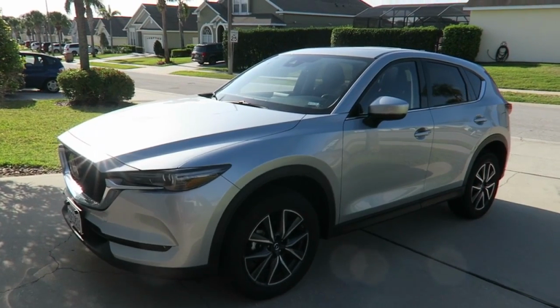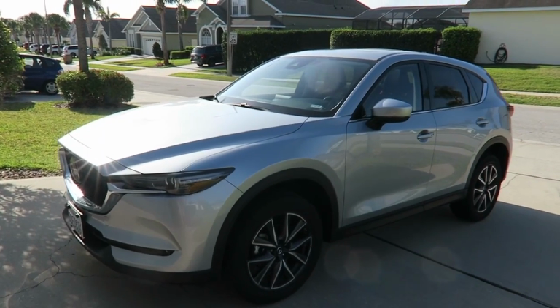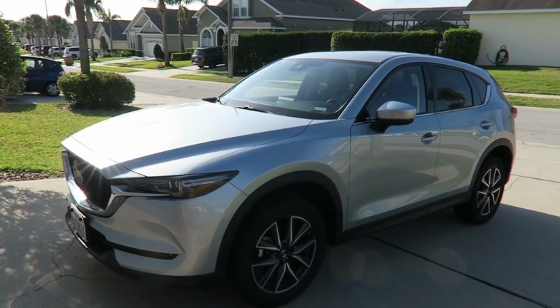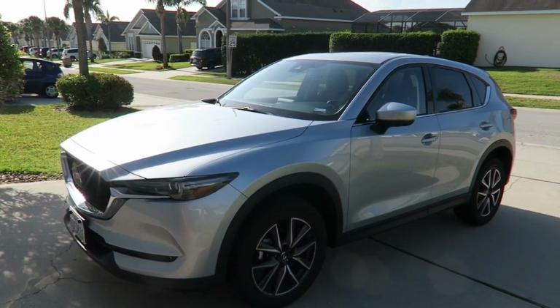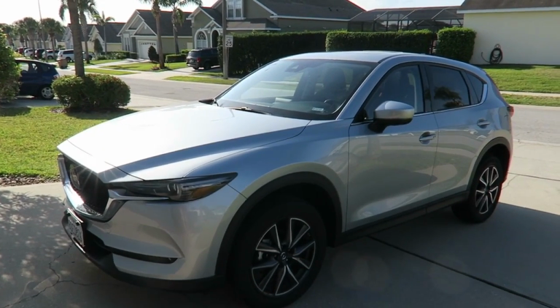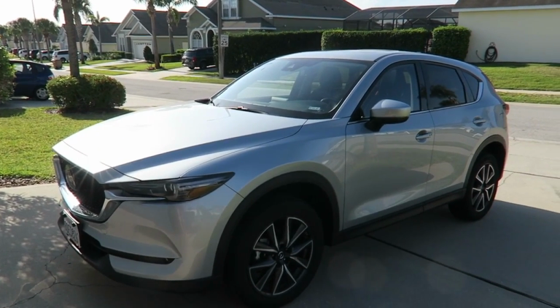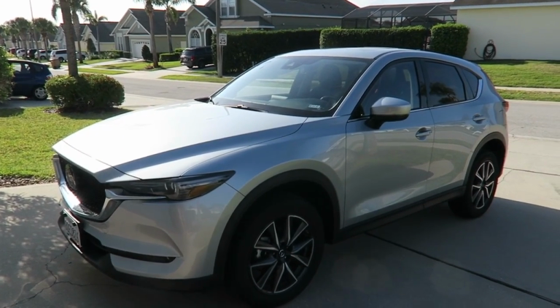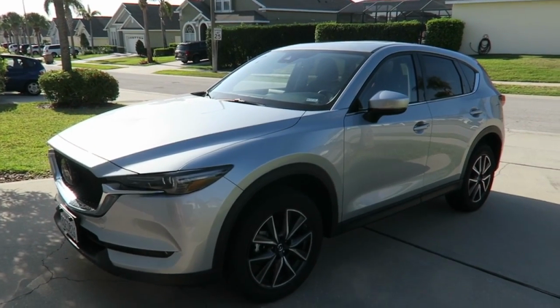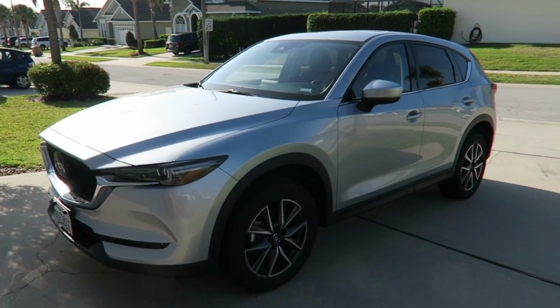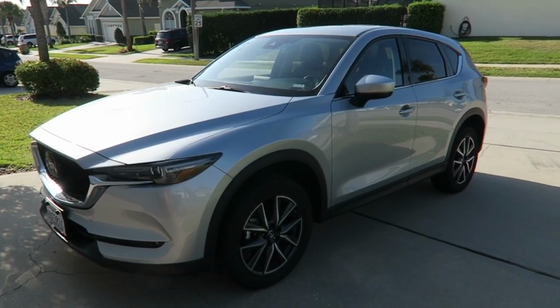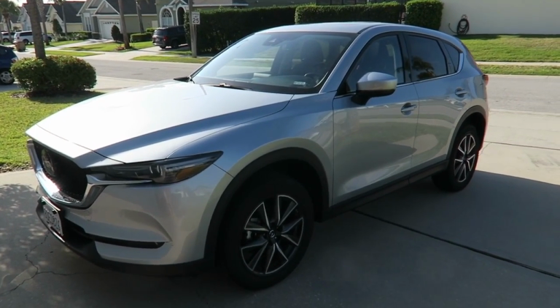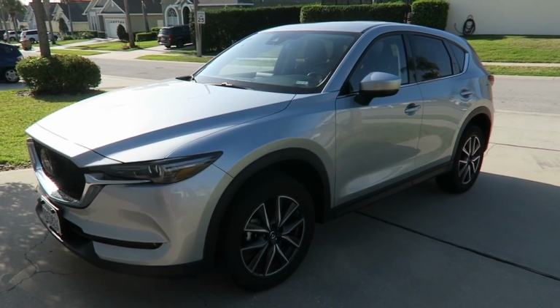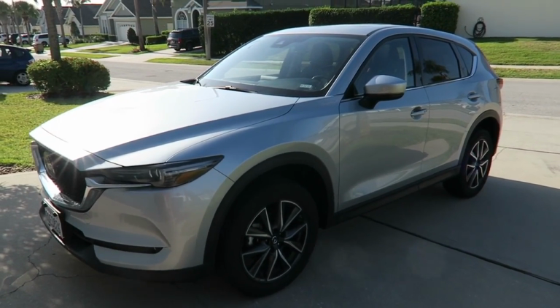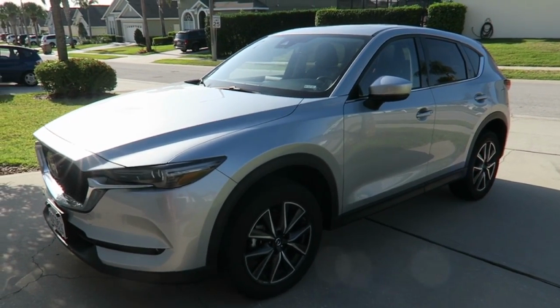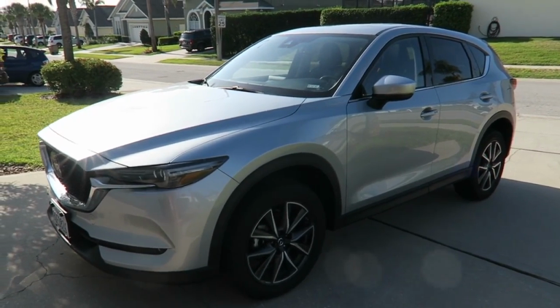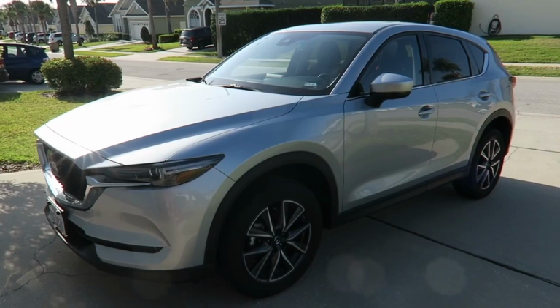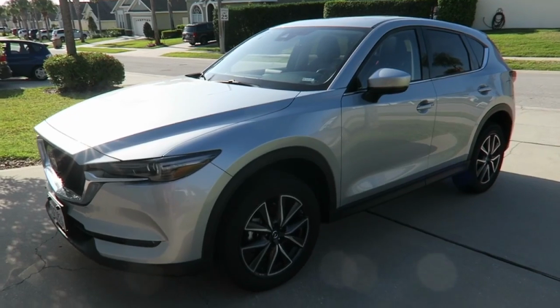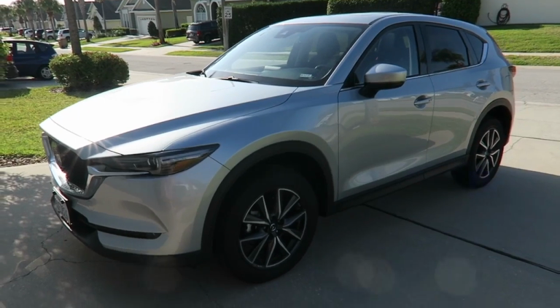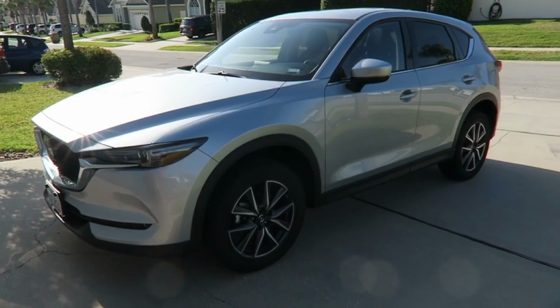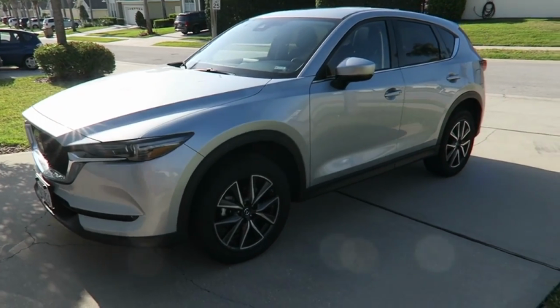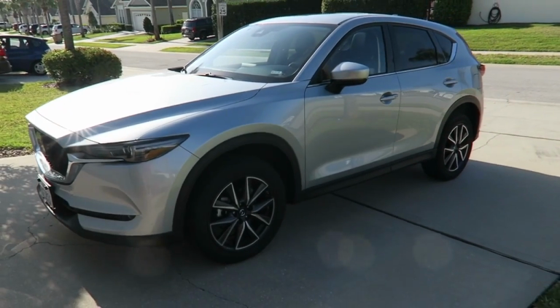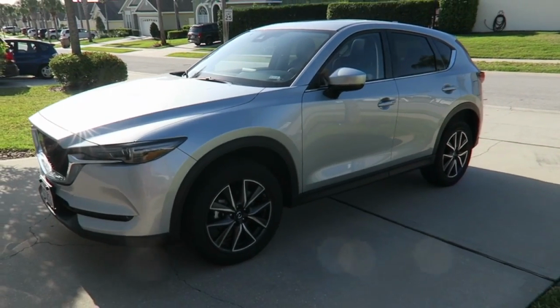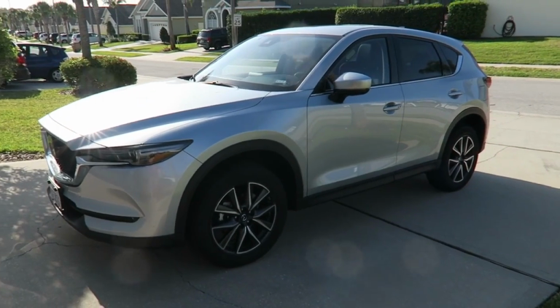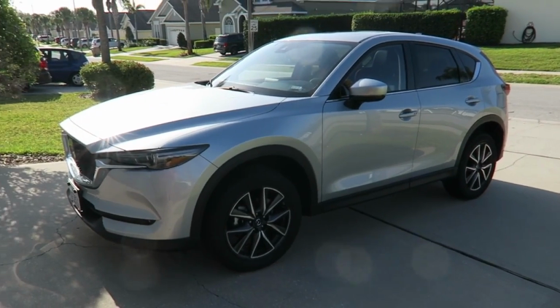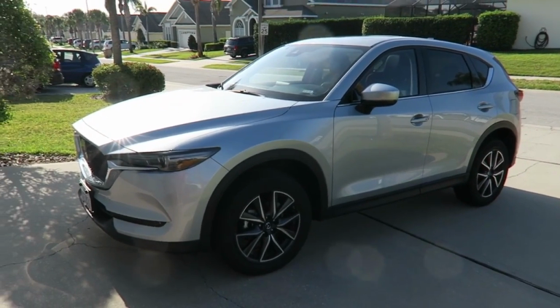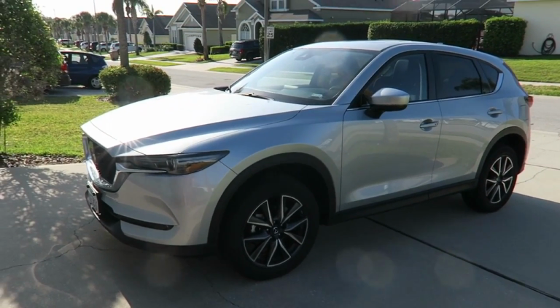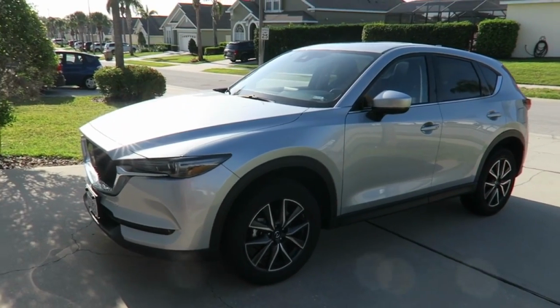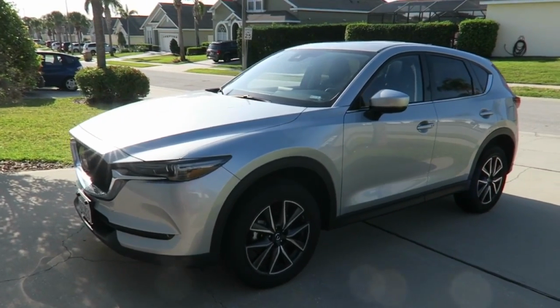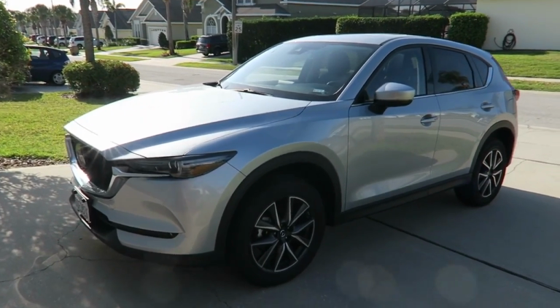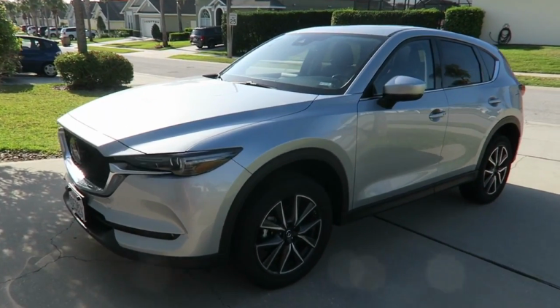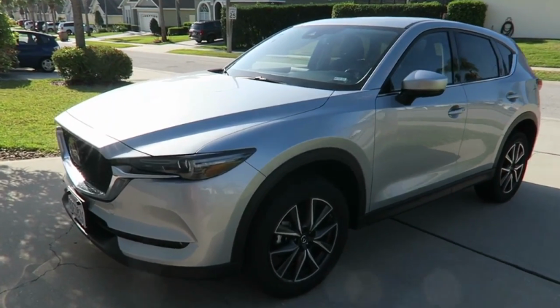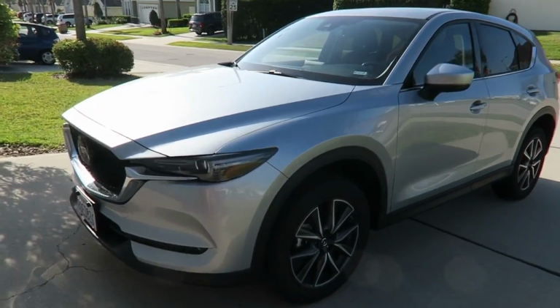It's more of a crossover than an SUV. I would say it's probably a little bit bigger than a Nissan Qashqai back home.